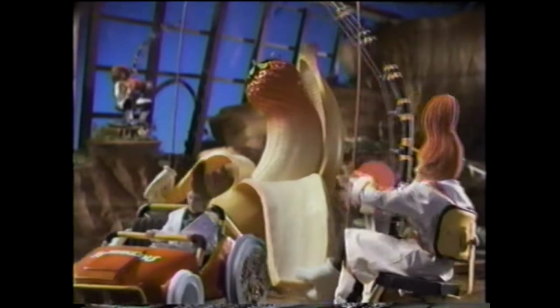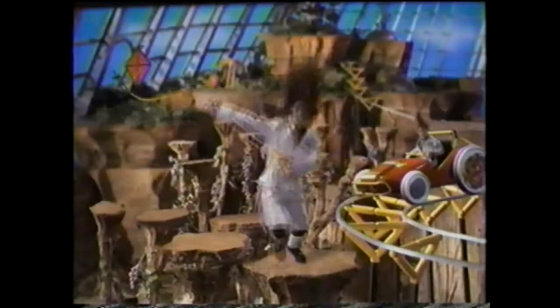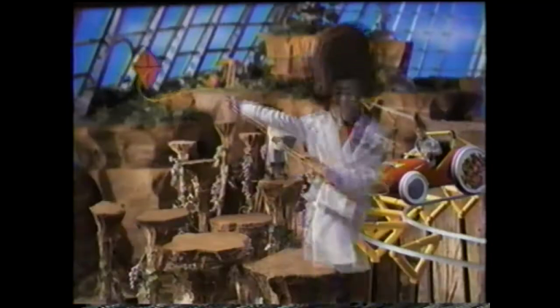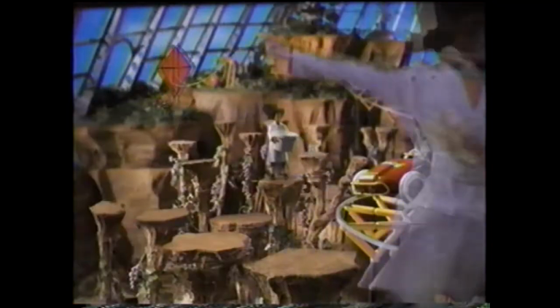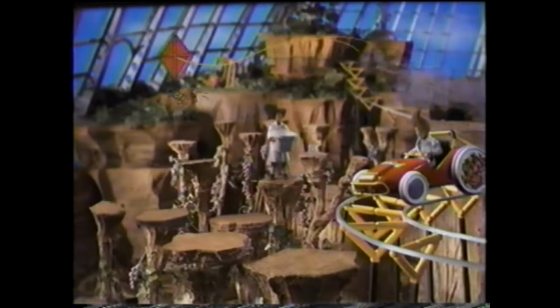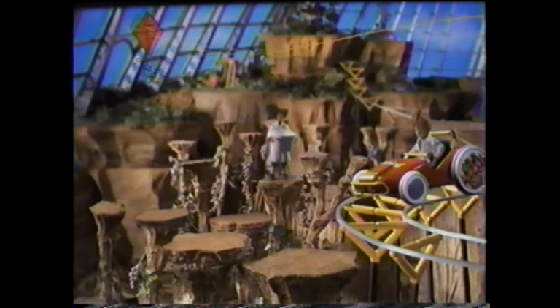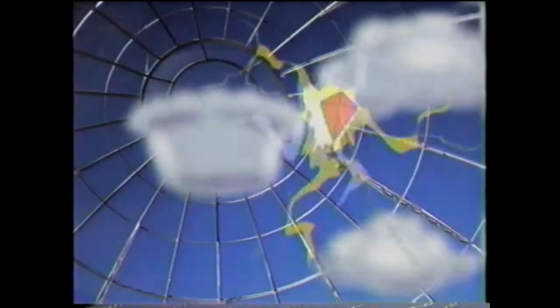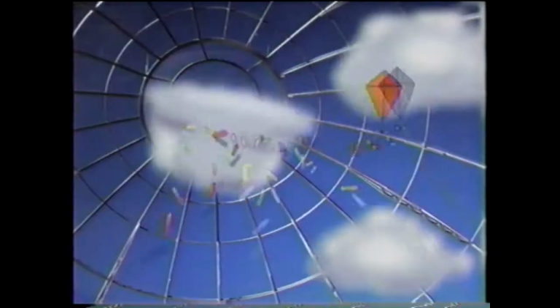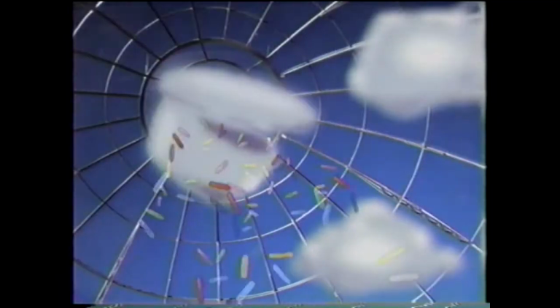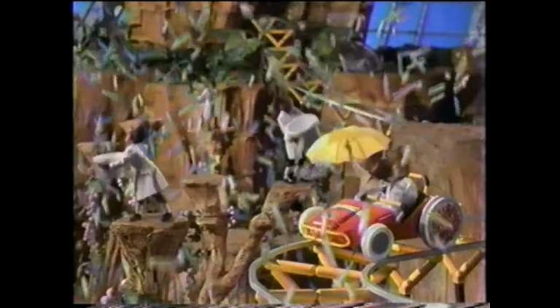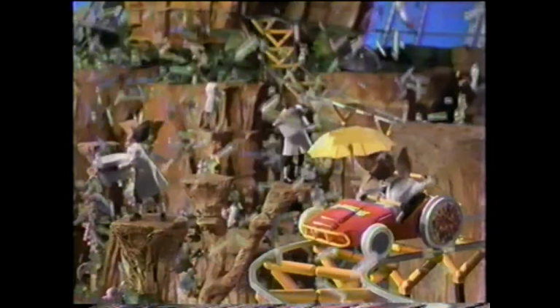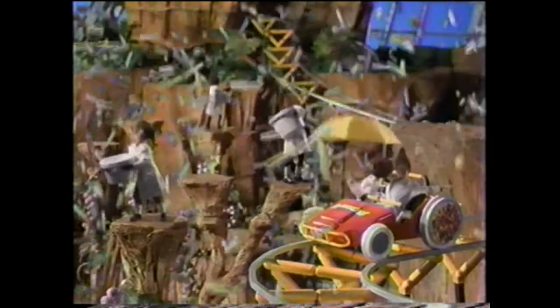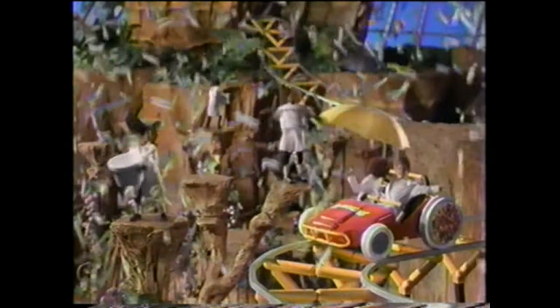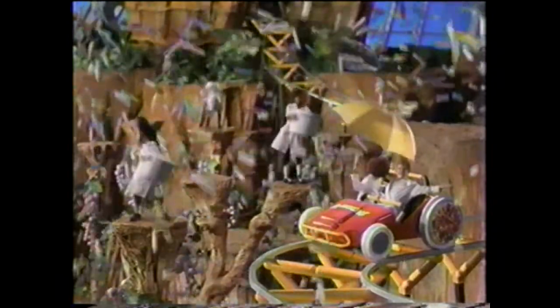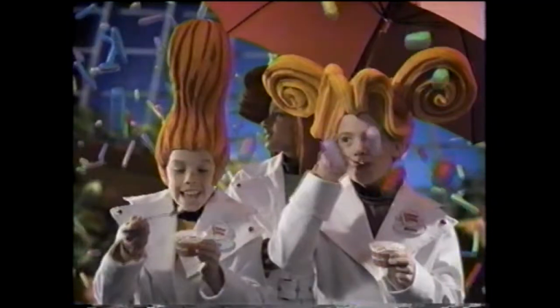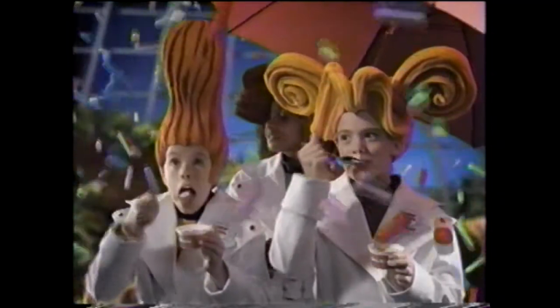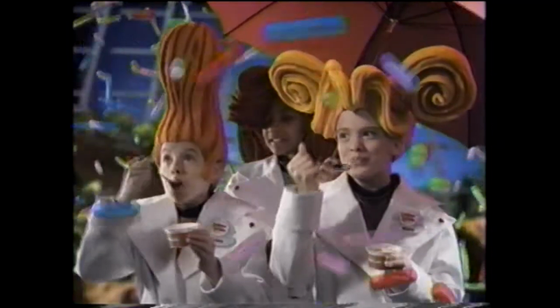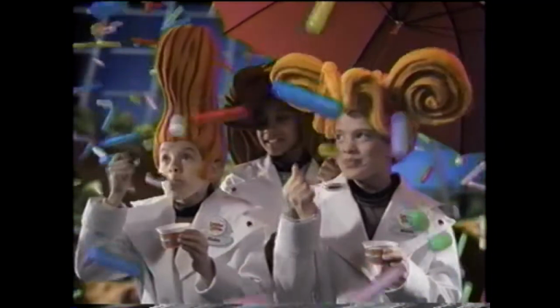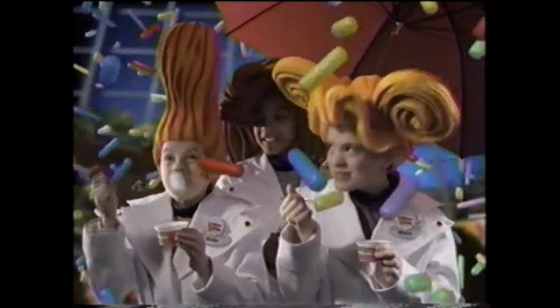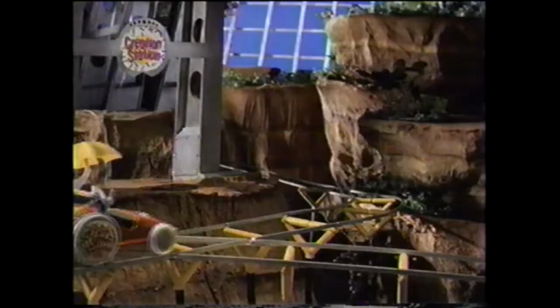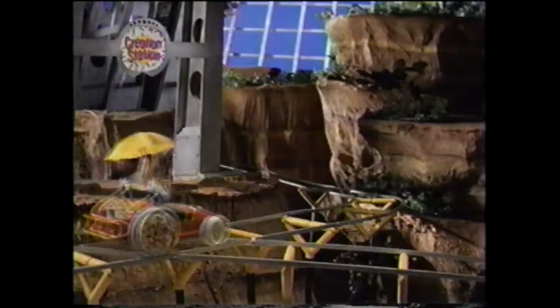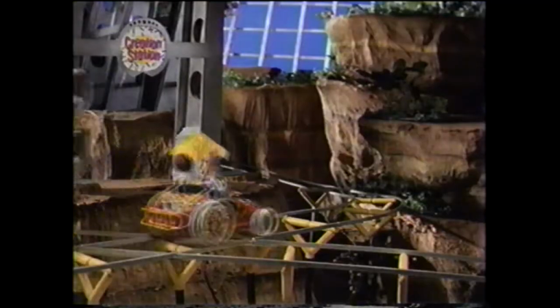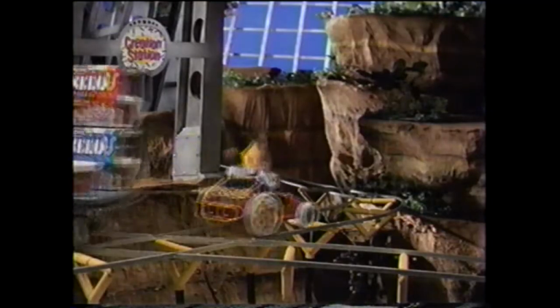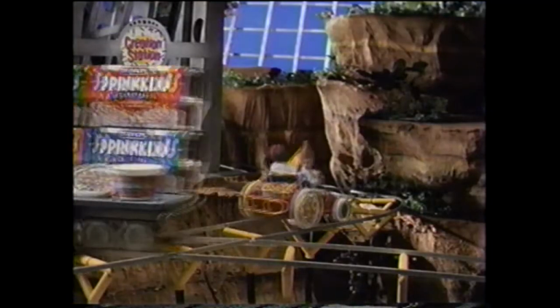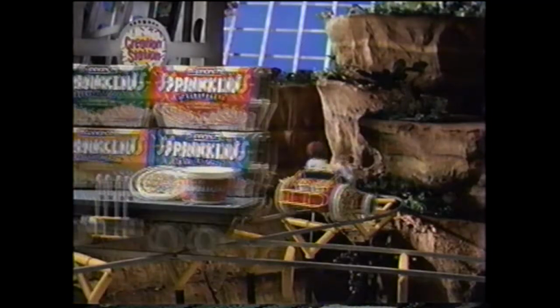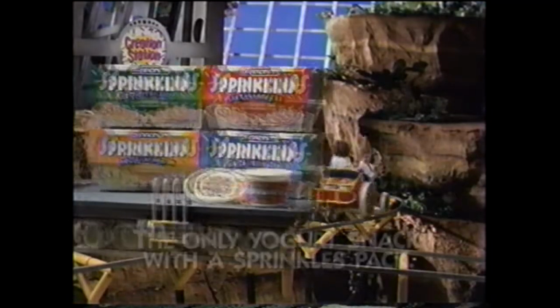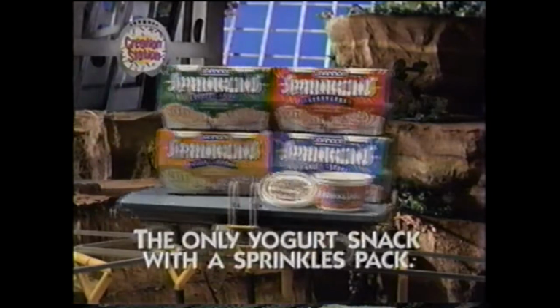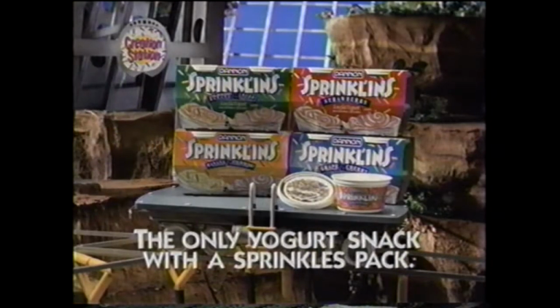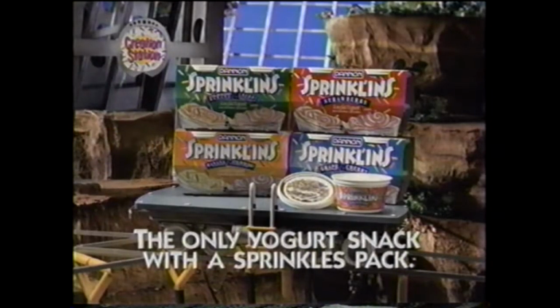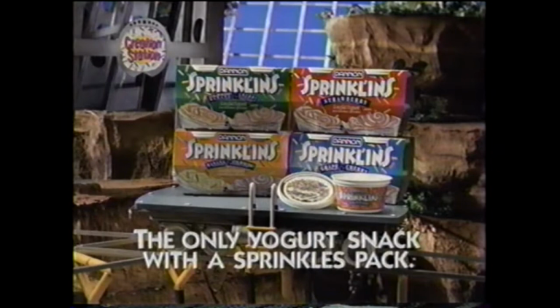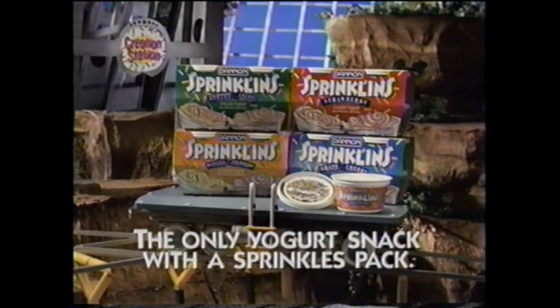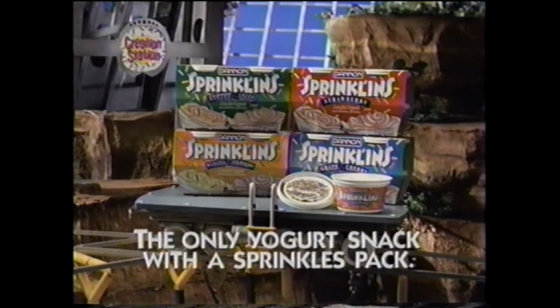But what makes Sprinklins reign supreme? Sprinkles! You can make the wildest taste you've ever put in your face. Dan and Sprinklins — the only yogurt snack with a sprinkles pack.